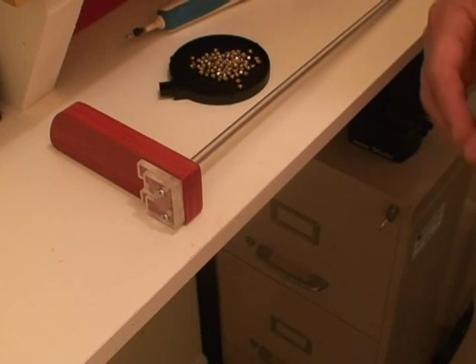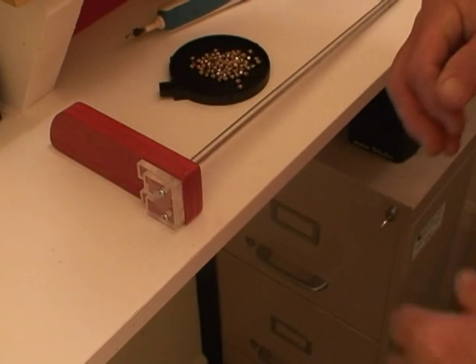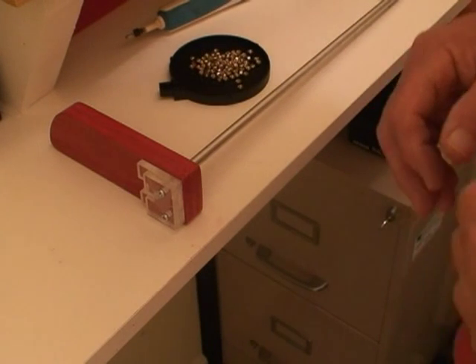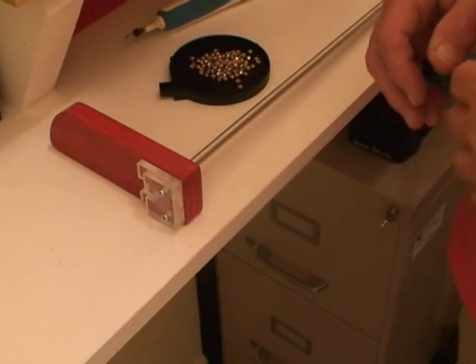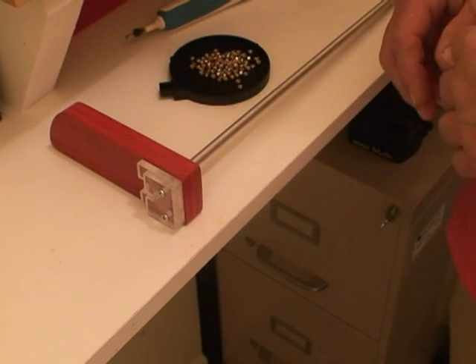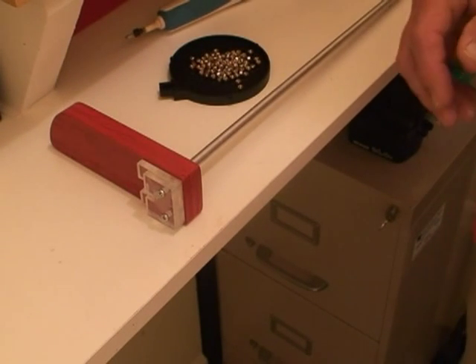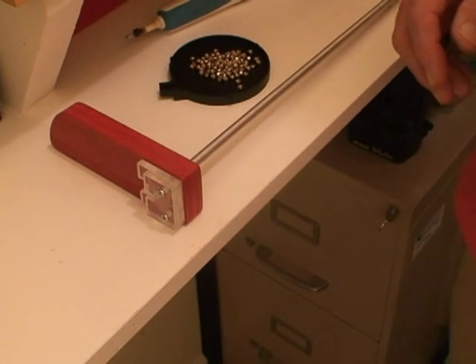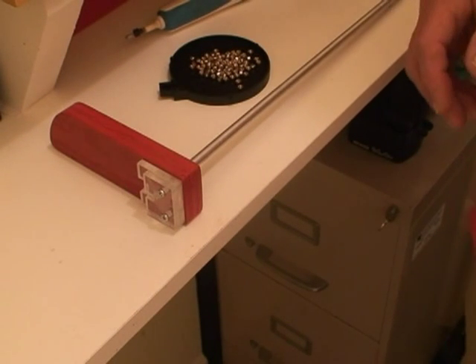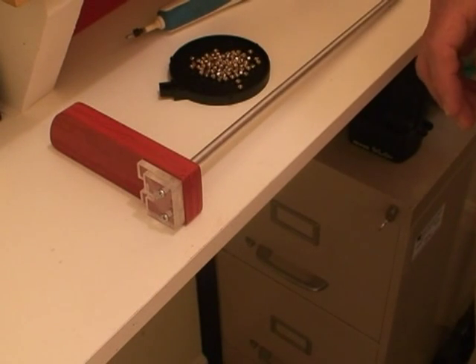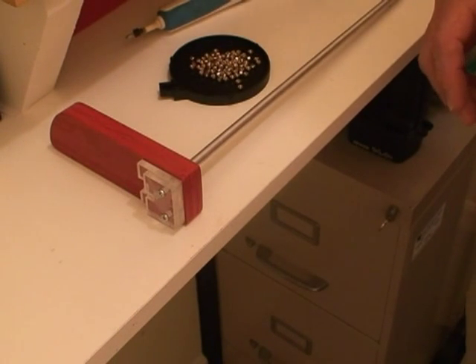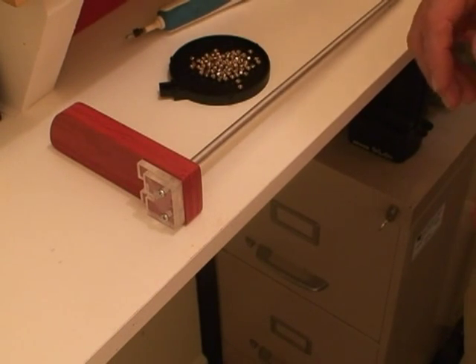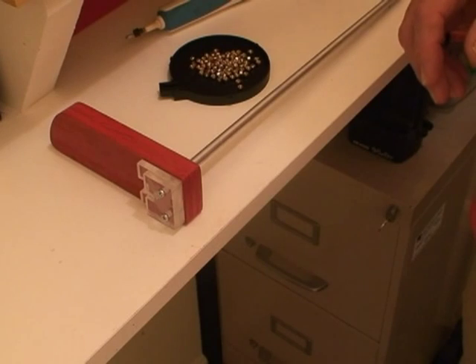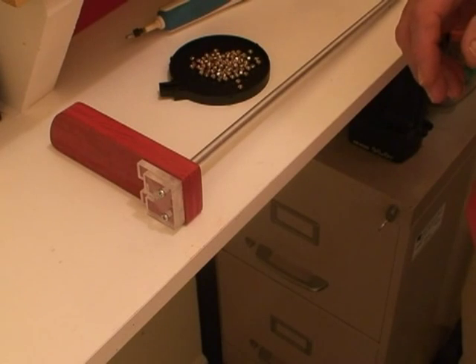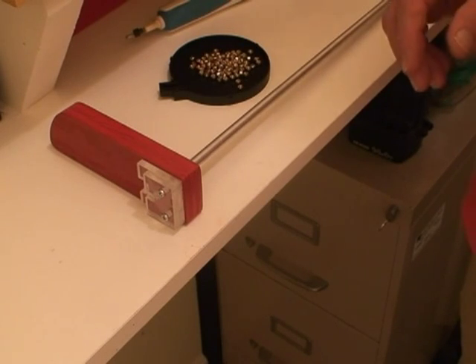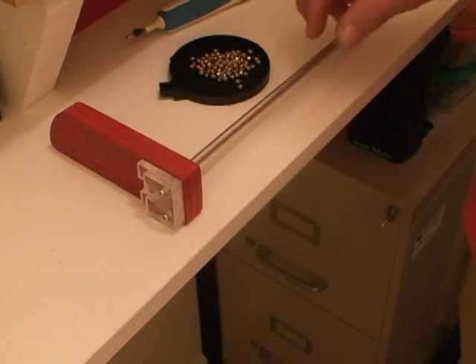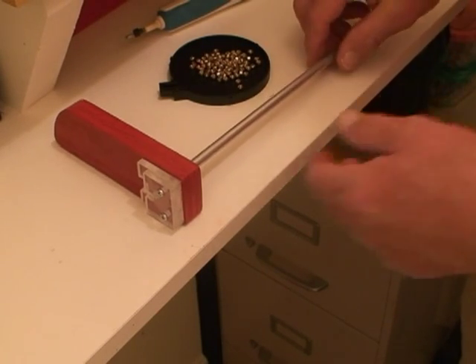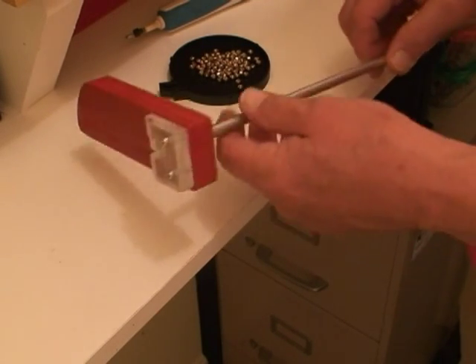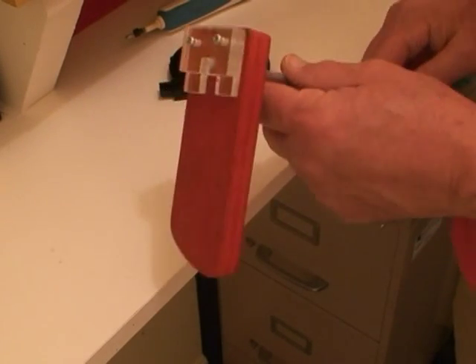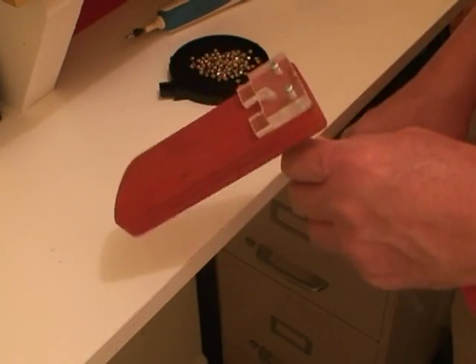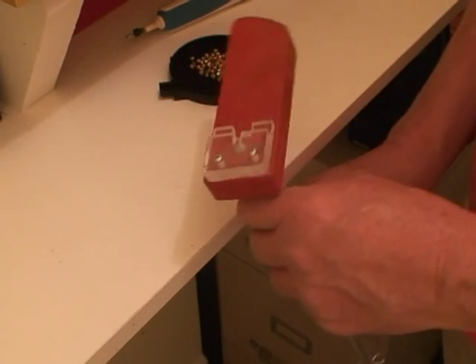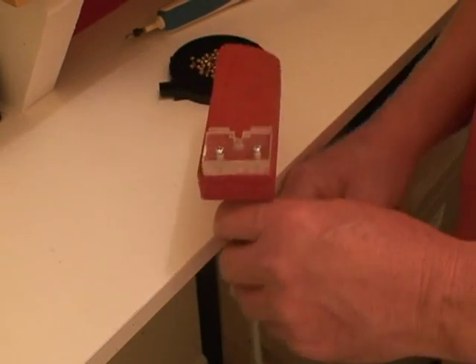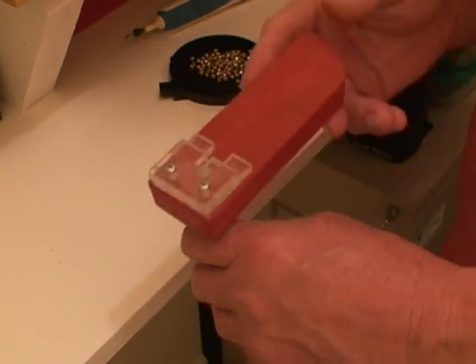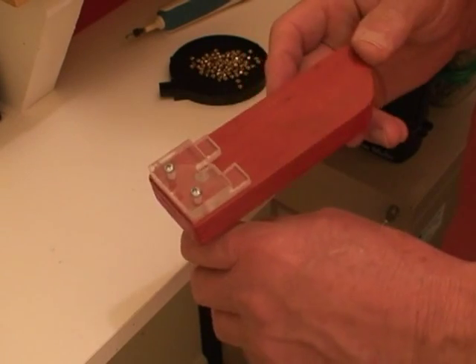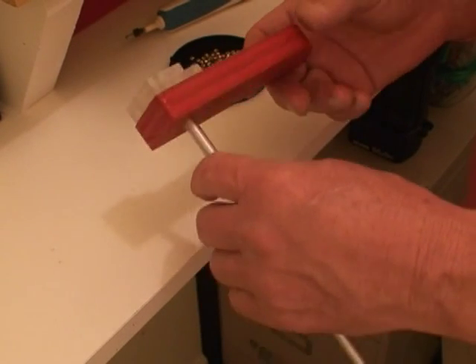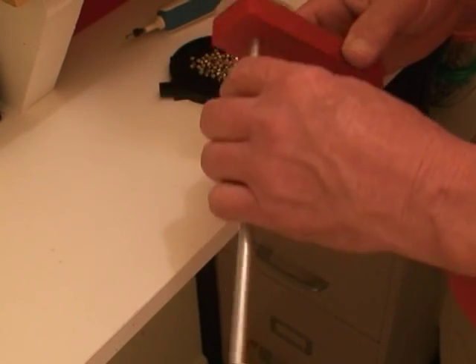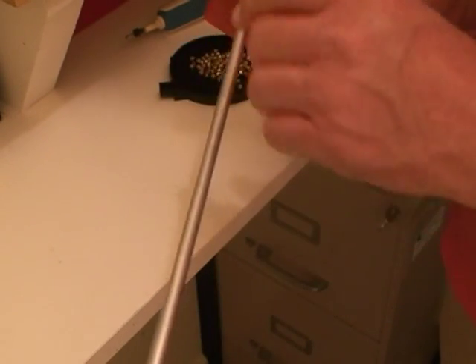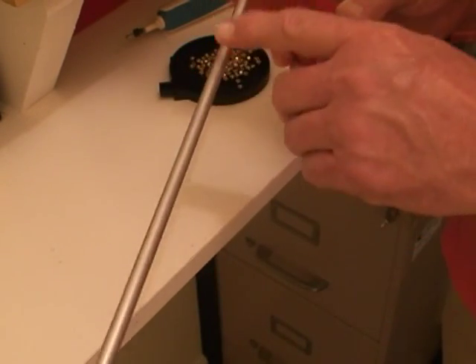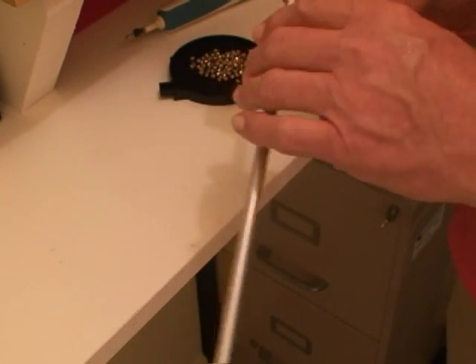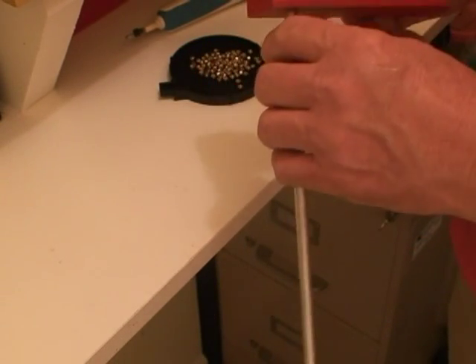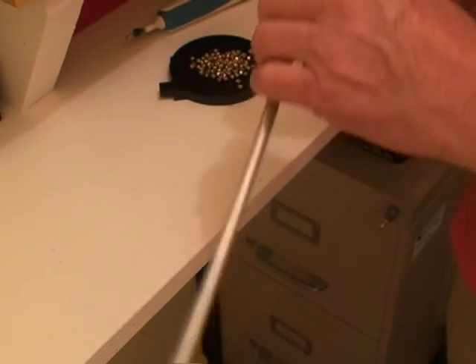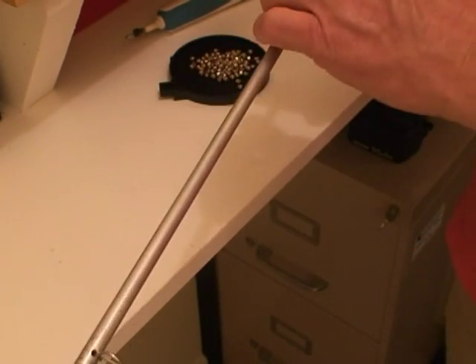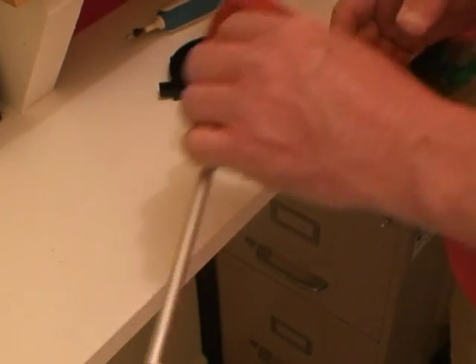I wanted a faster way to load a Hornady Lock and Load Primer Pickup Tube, so I came up with a little bracket I made out of some plexiglass and plywood to go on the end of the primer pickup tube.